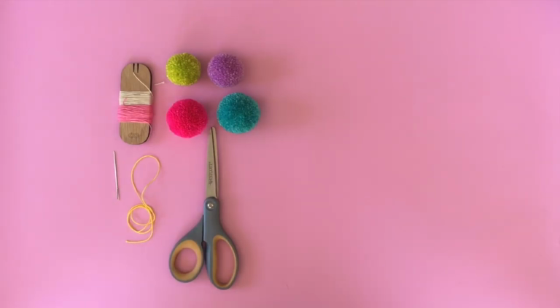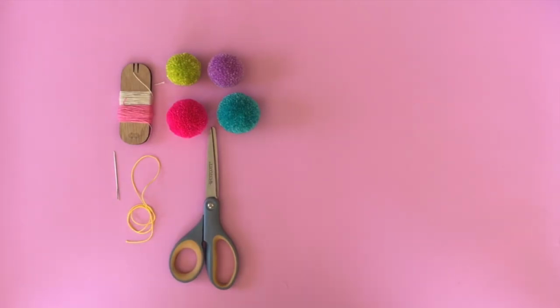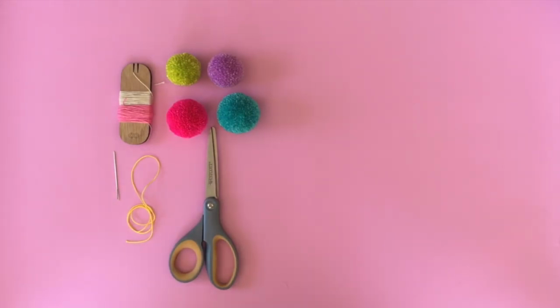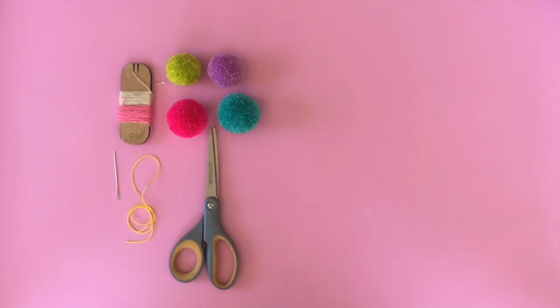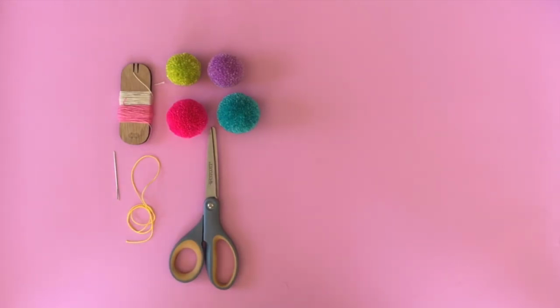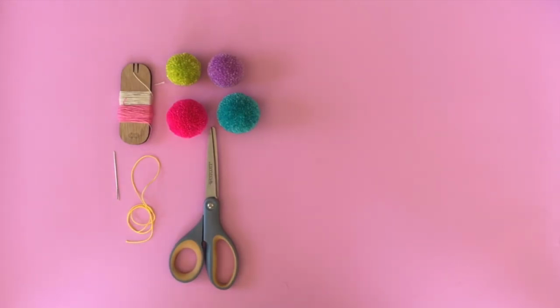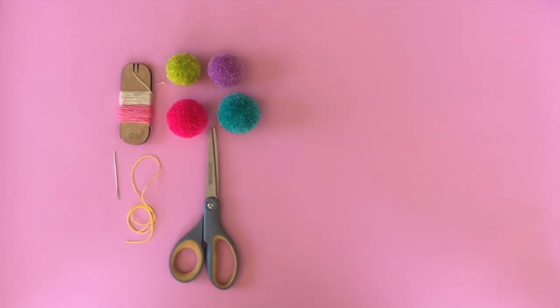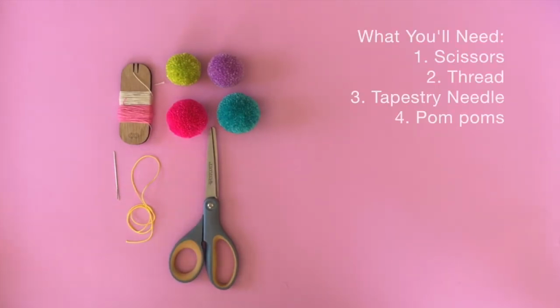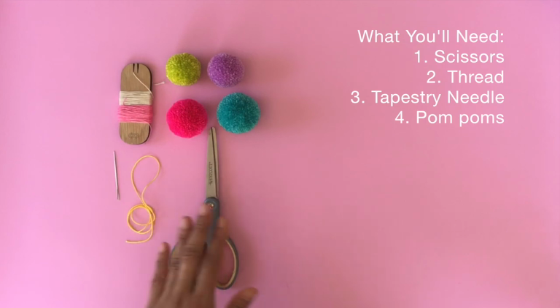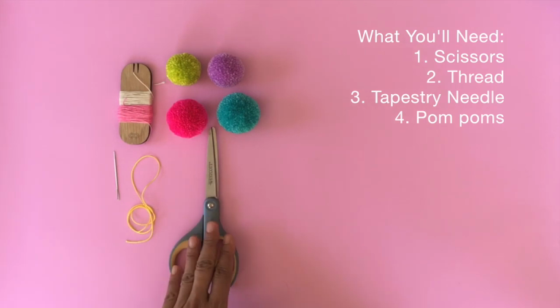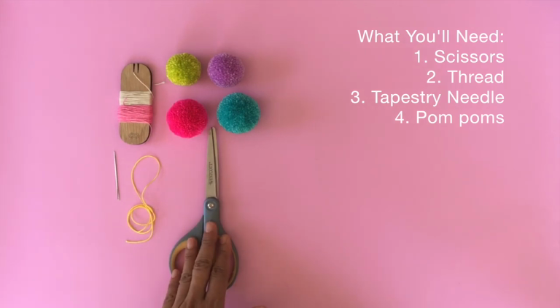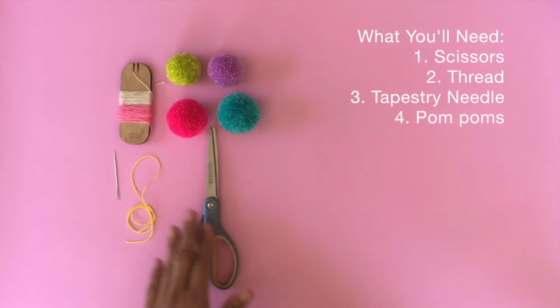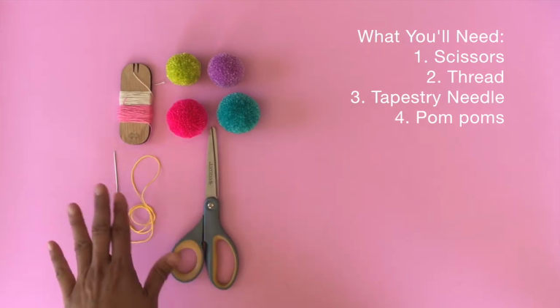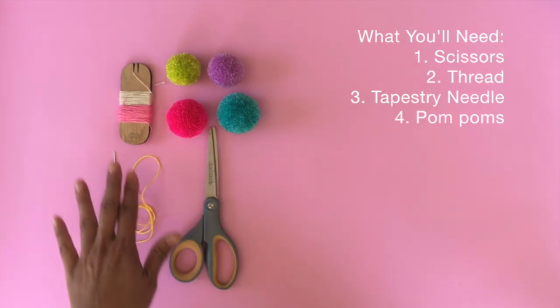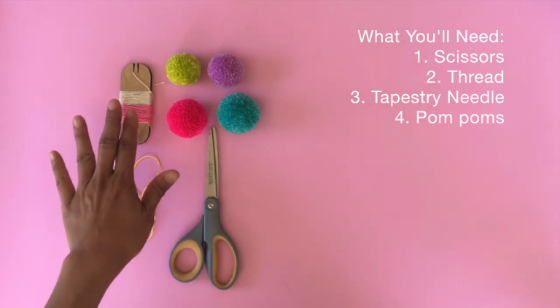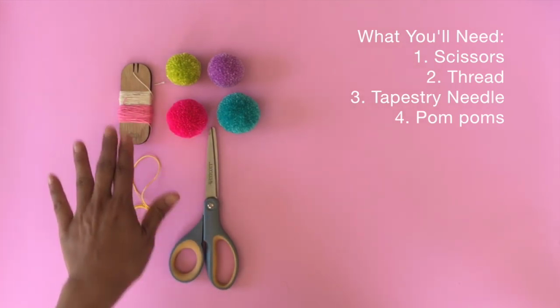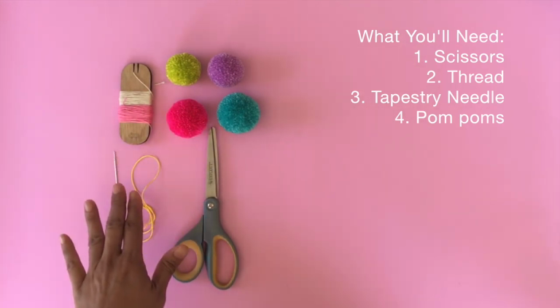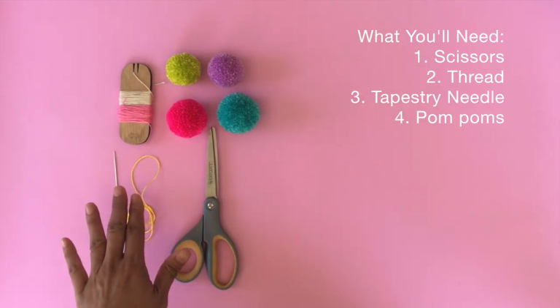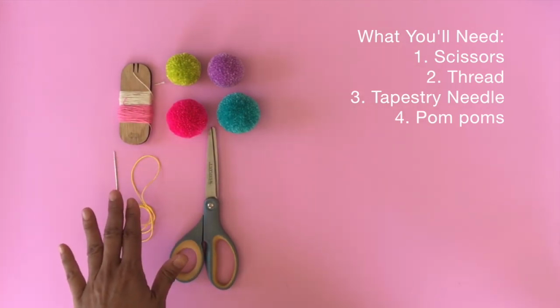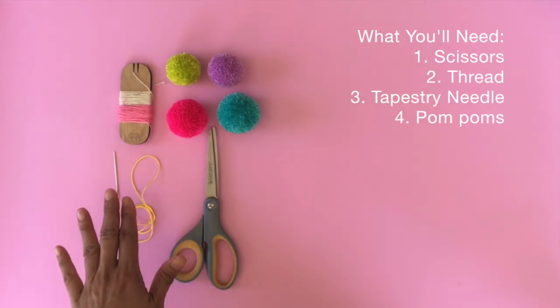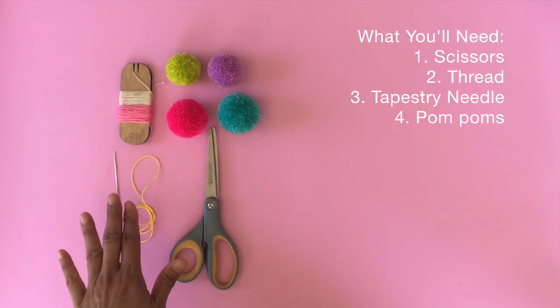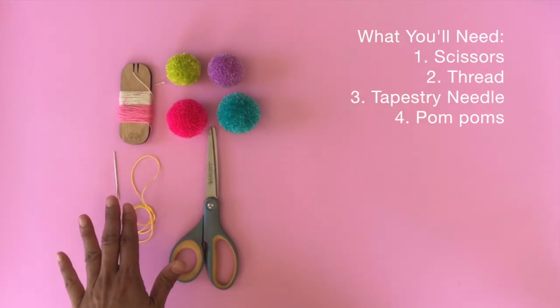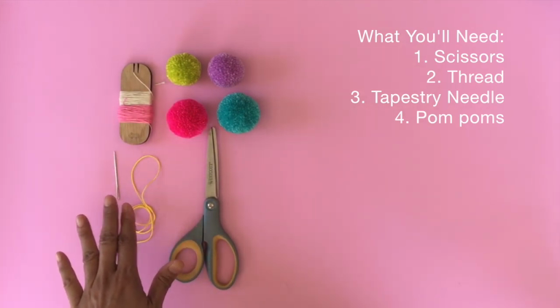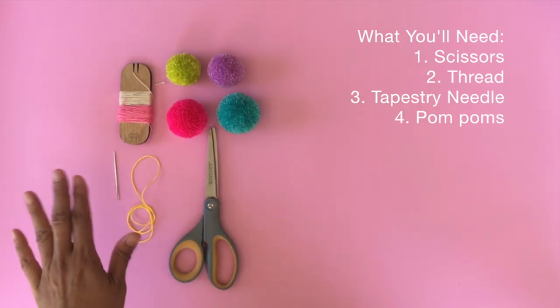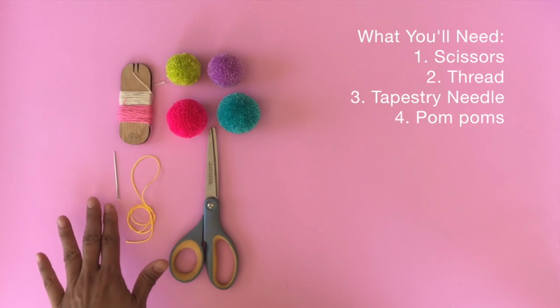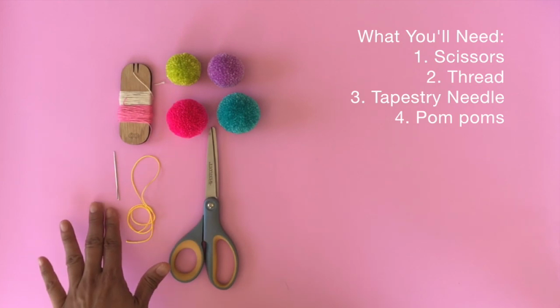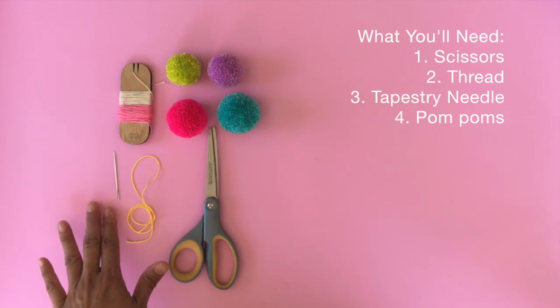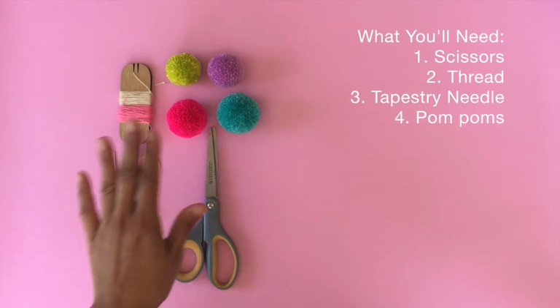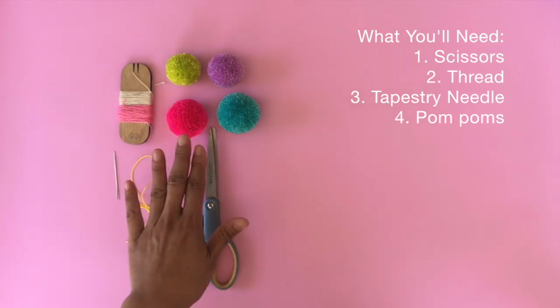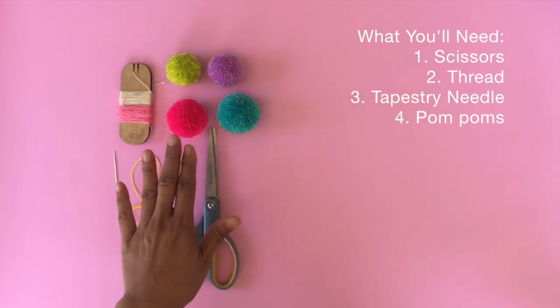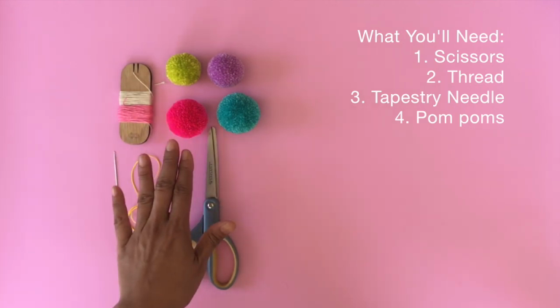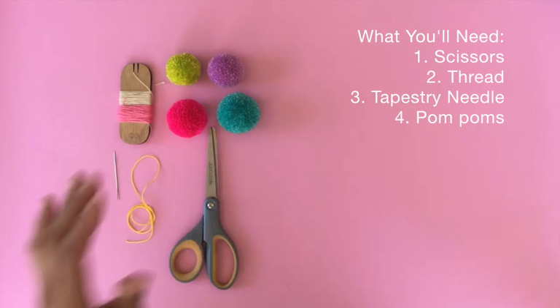Attaching the pom-pom with loom. What you'll need is scissors, some thread that you want to attach your pom-pom with, a tapestry needle, and your pom-poms.